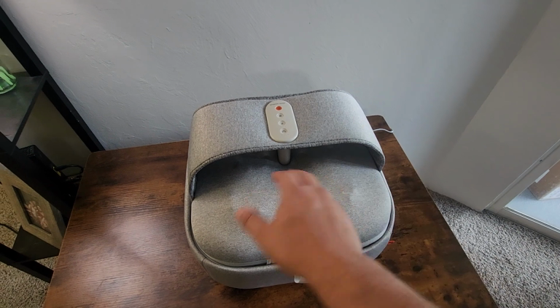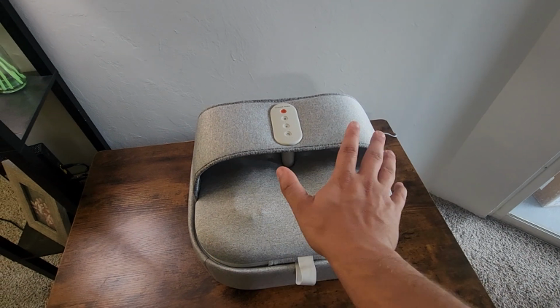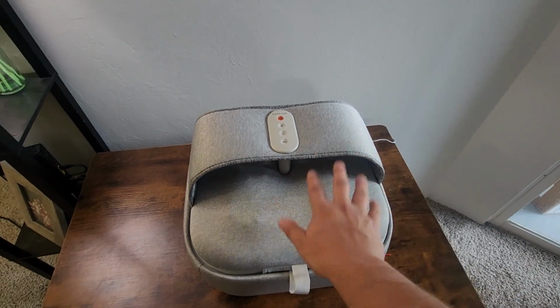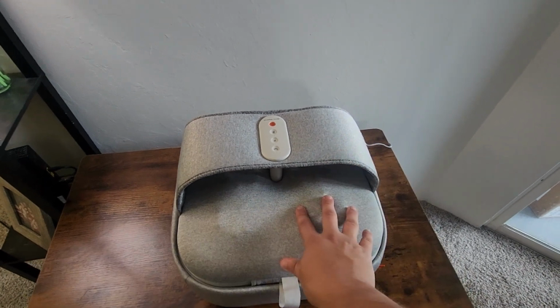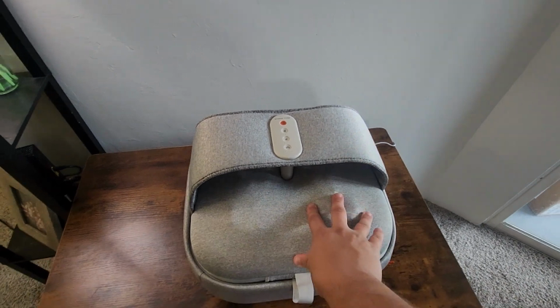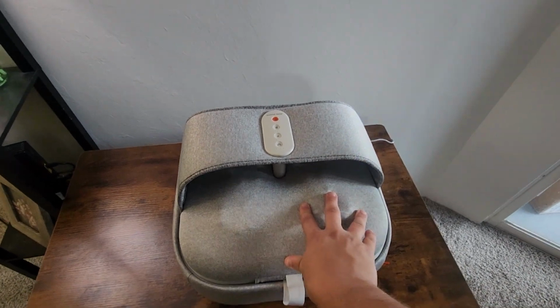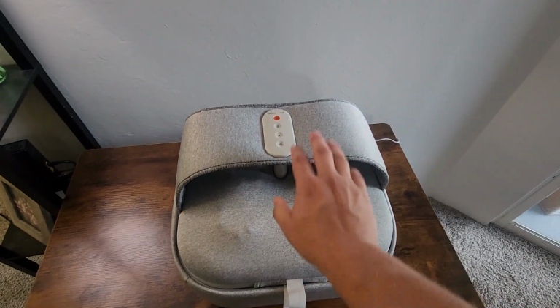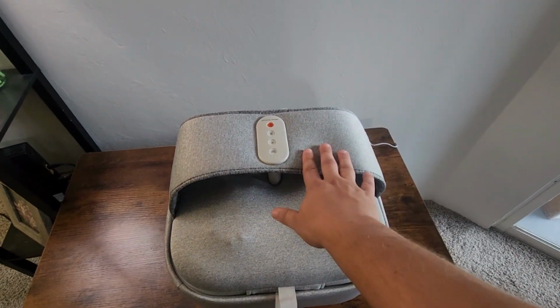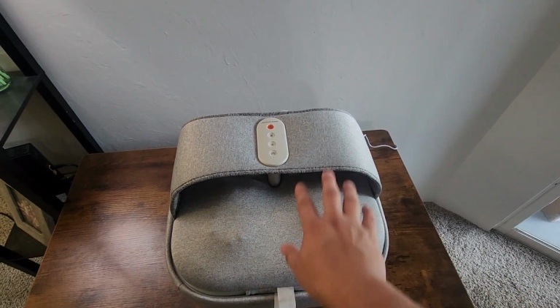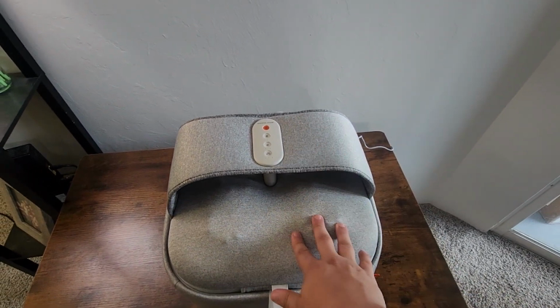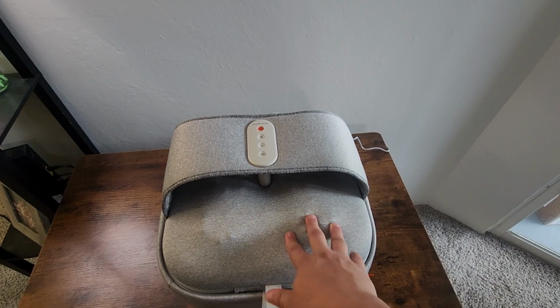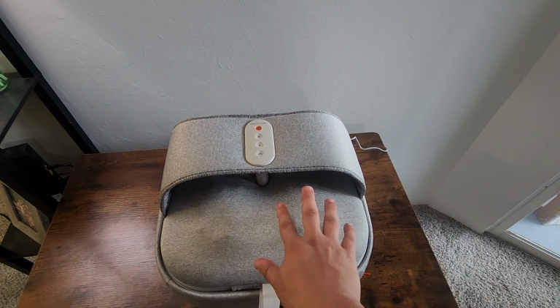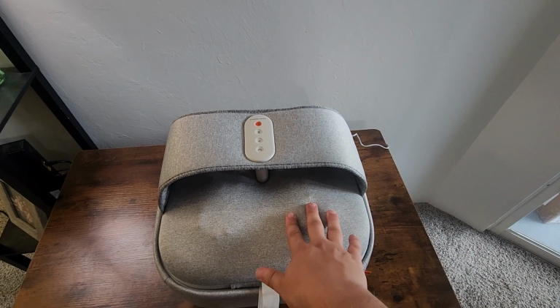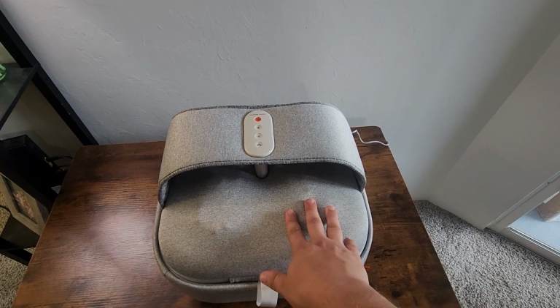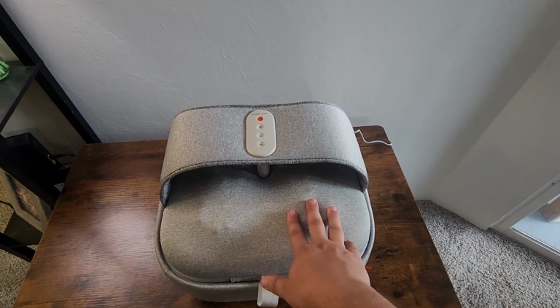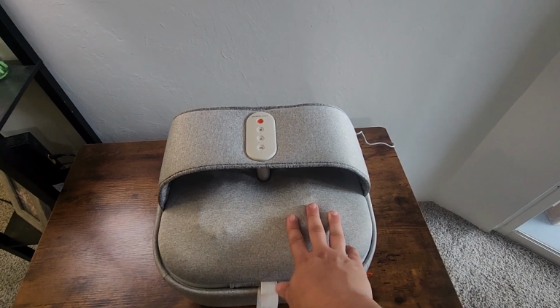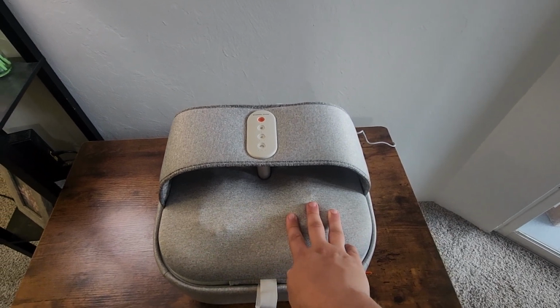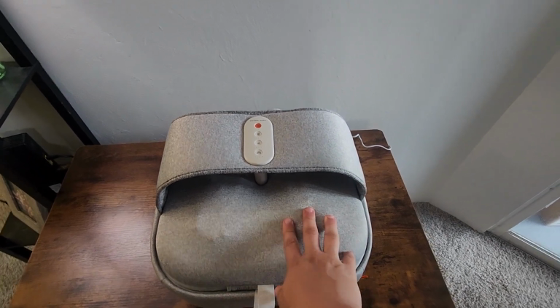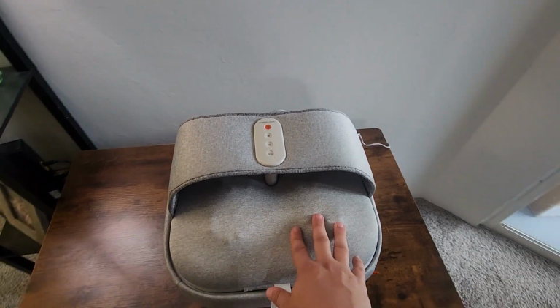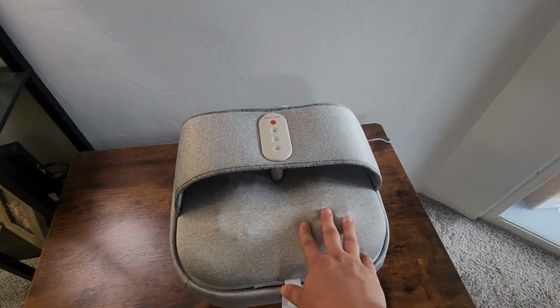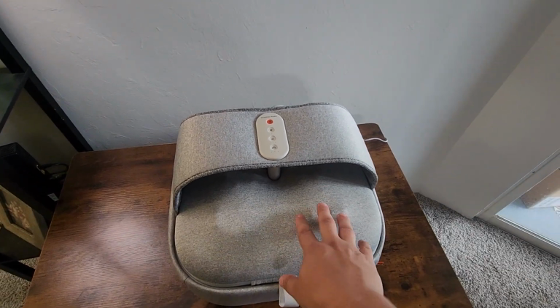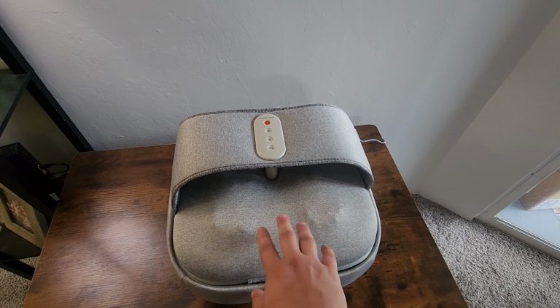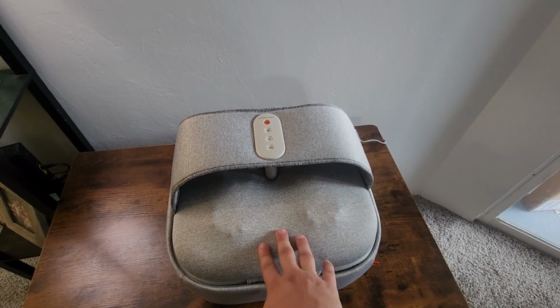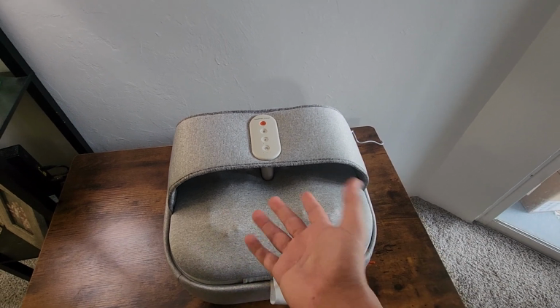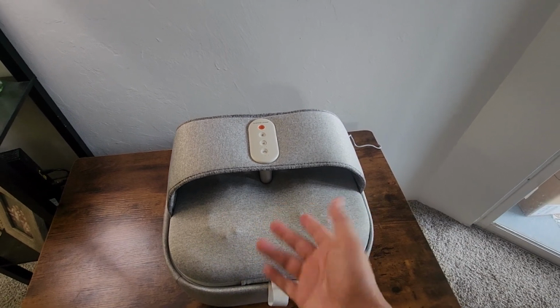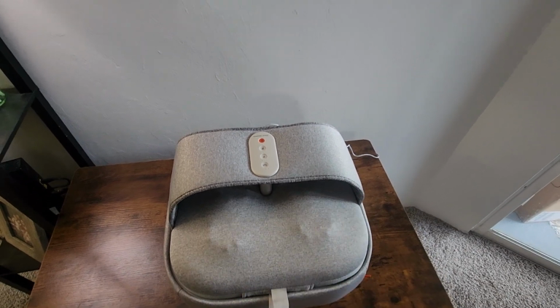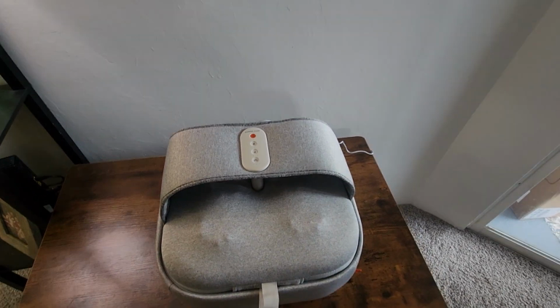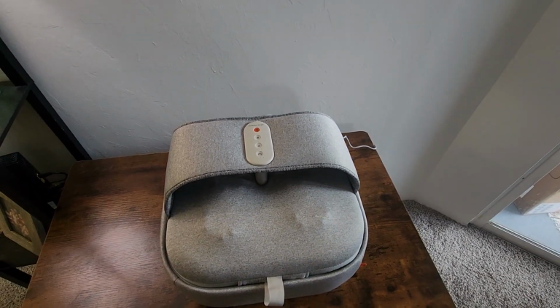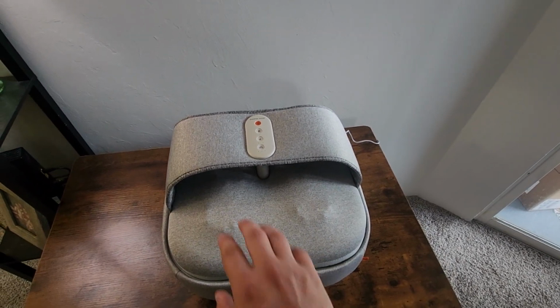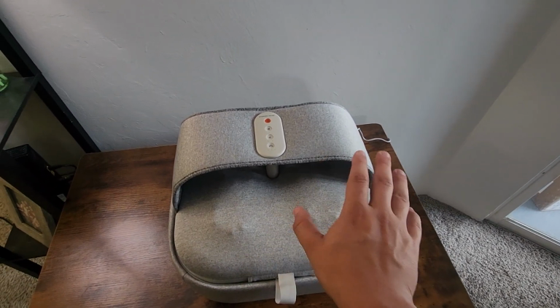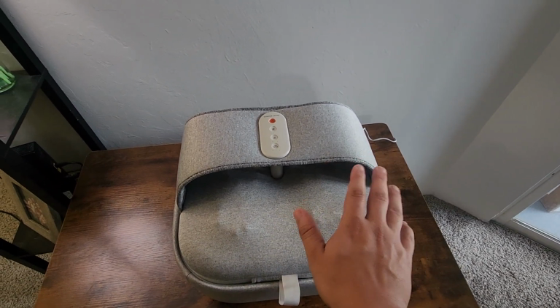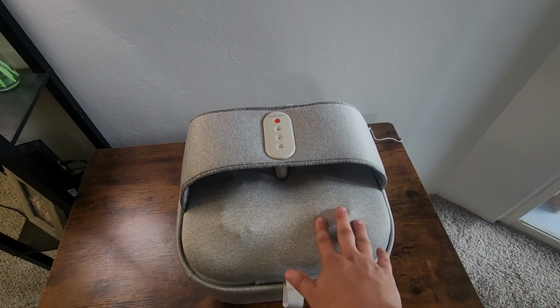Hey, what's going on guys, my name is Derek and today we're going to take a quick look at the Sharper Image Acupressure Foot Massager that also comes with heat. I'm going to show you all the features of this thing, why I love it so much, and also what it looks like when you turn it over as it turns into an ottoman that you can just rest your feet on. So let's get into it.